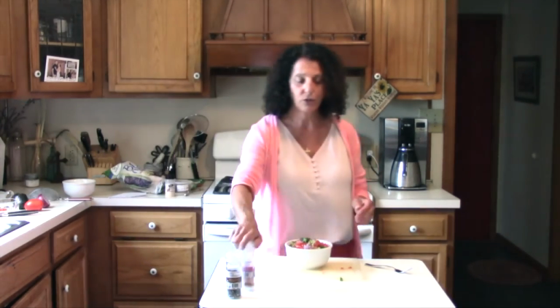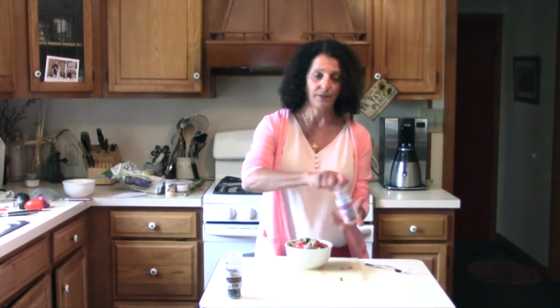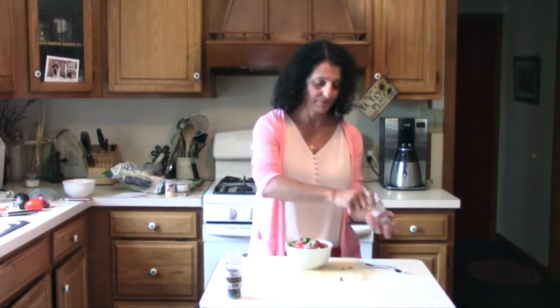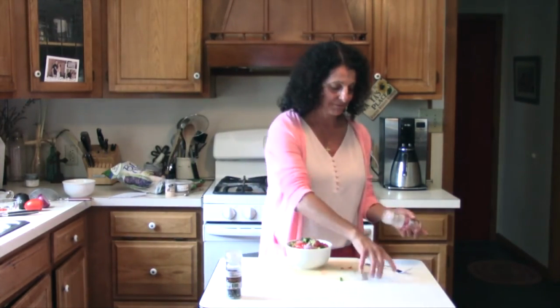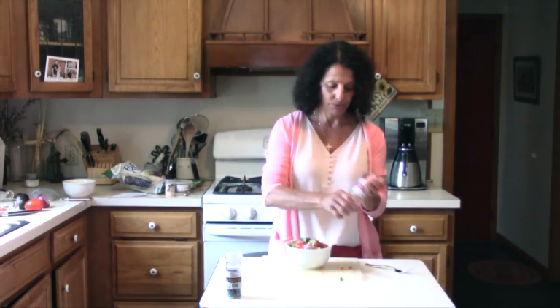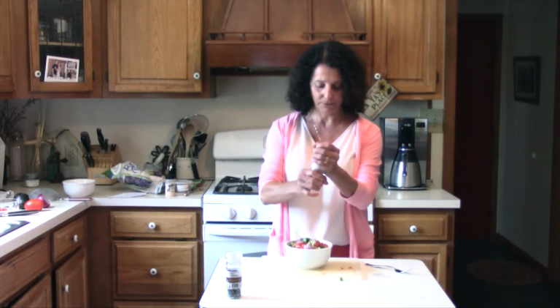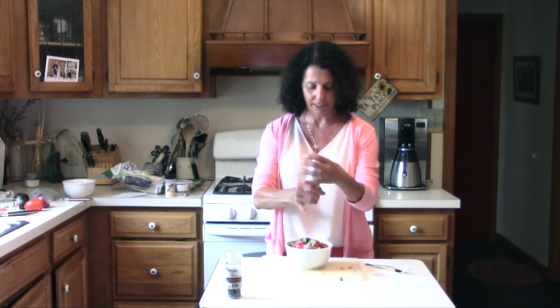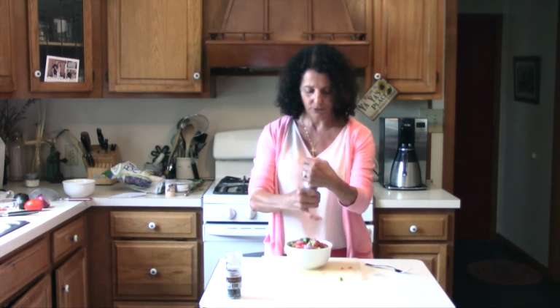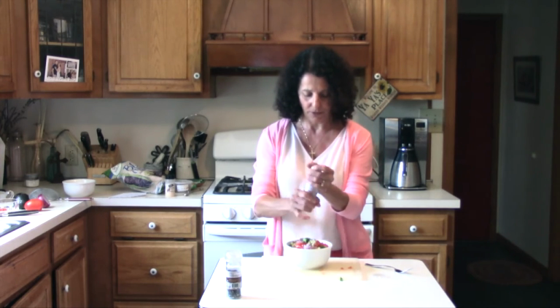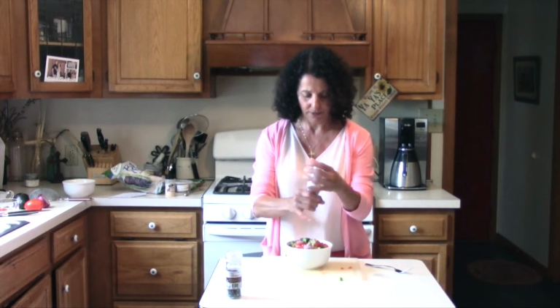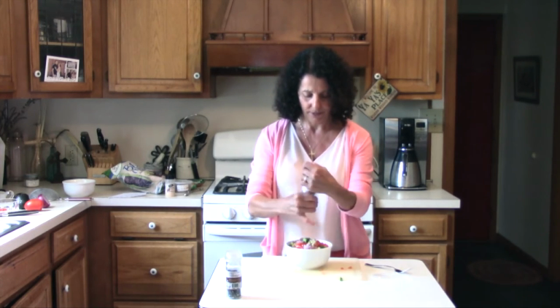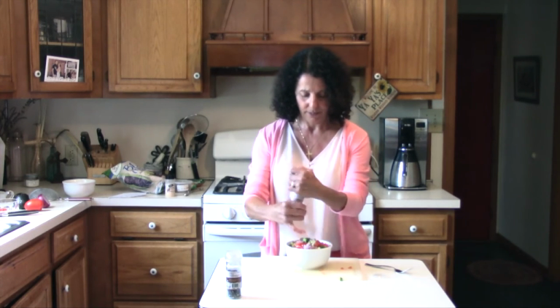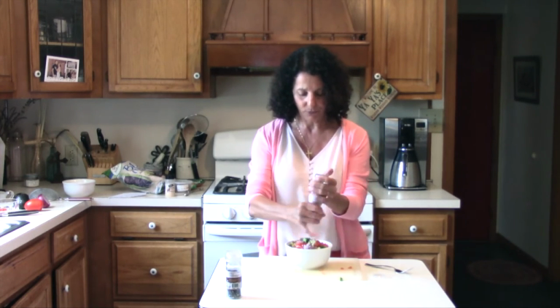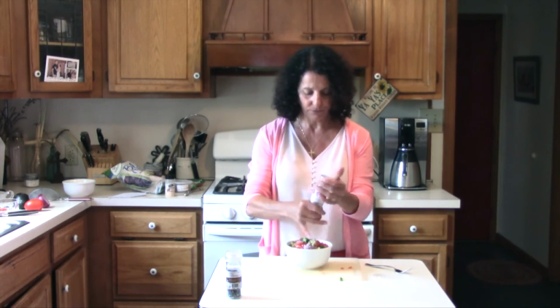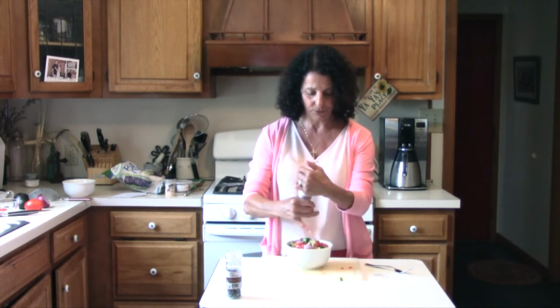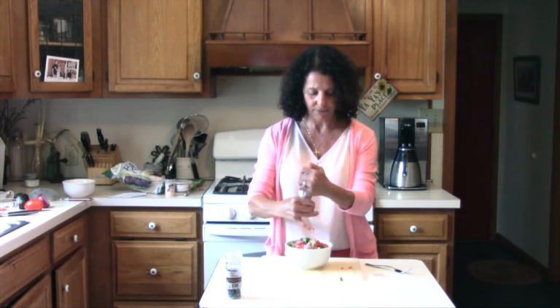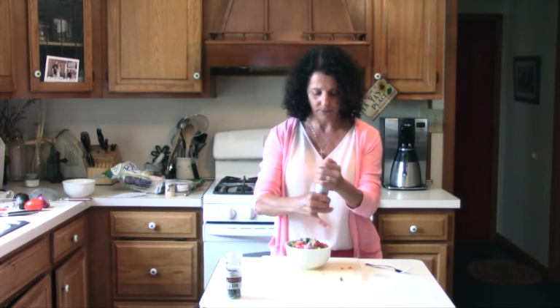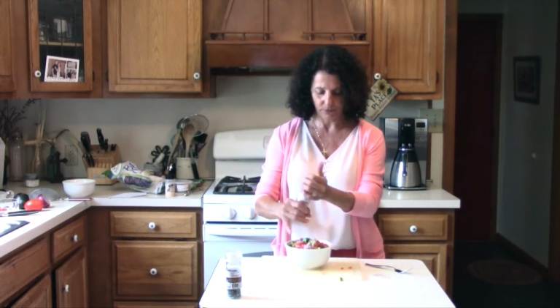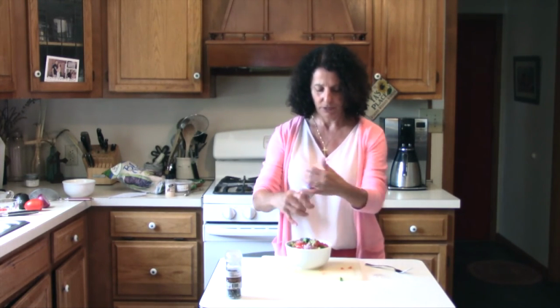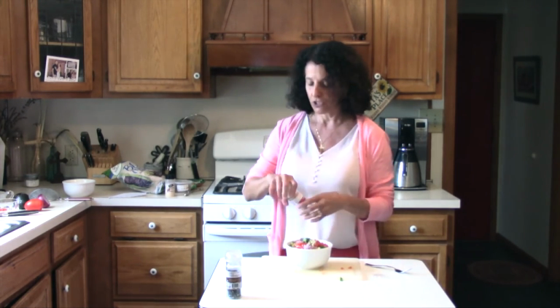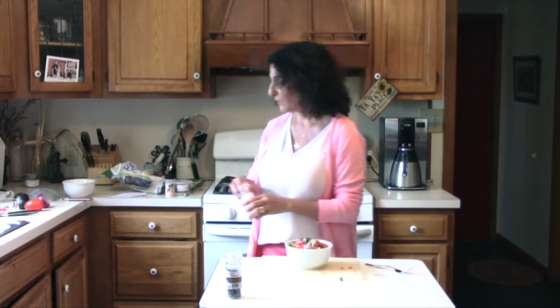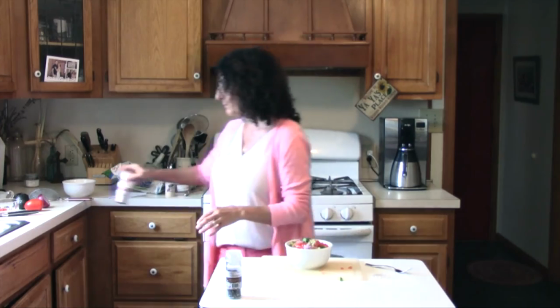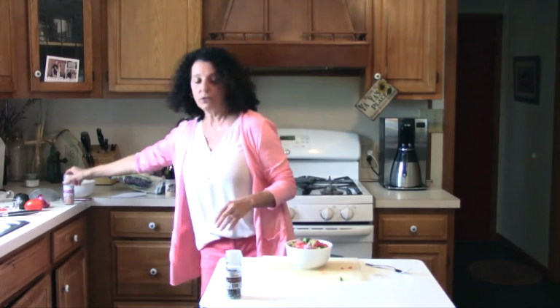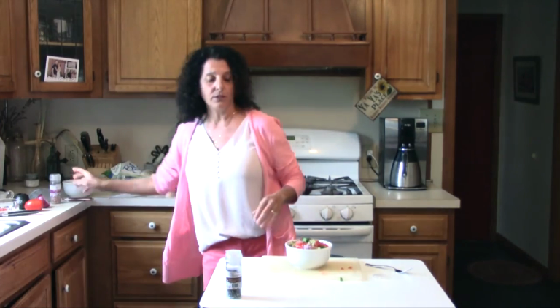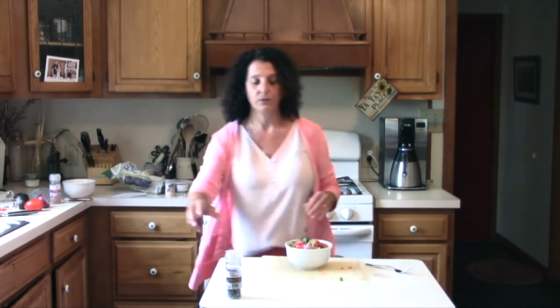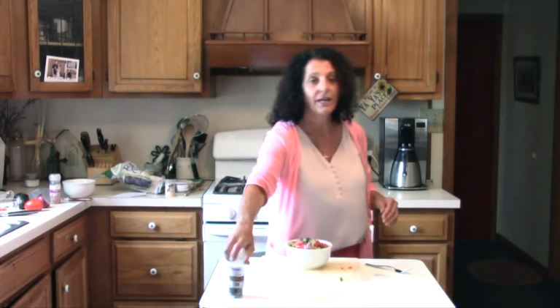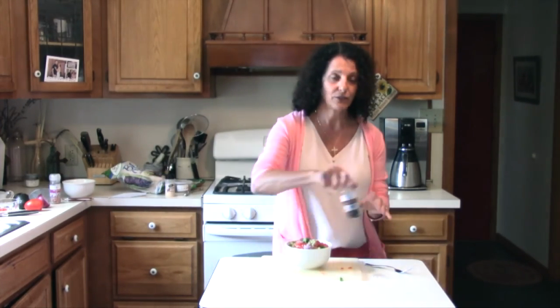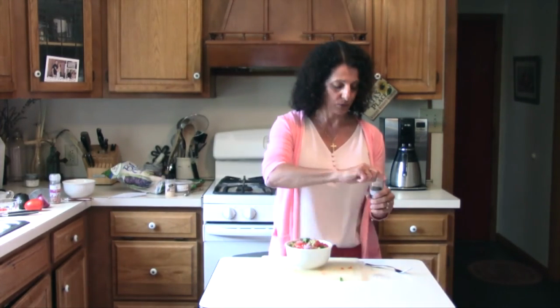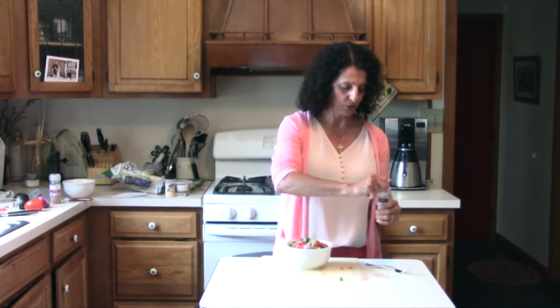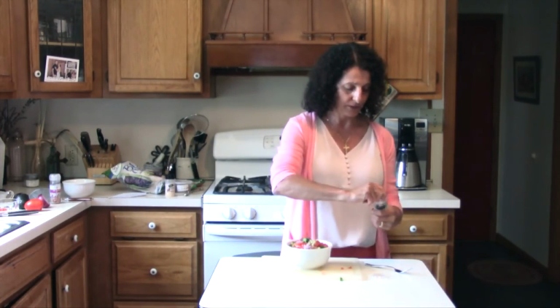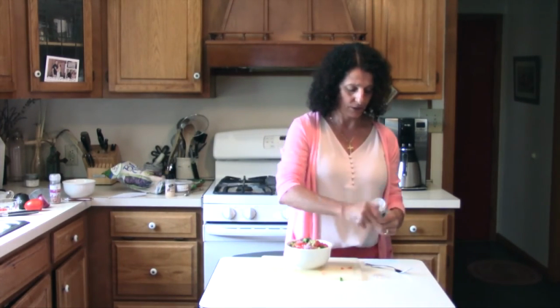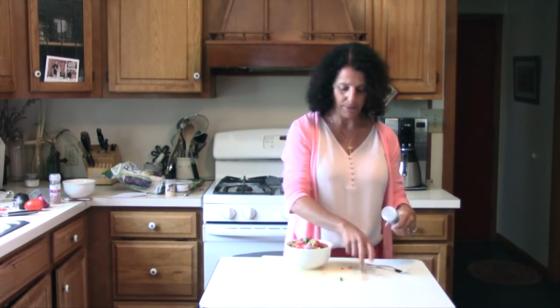Our salt — we can't forget our salt. And of course if you don't have the shaker, any salt will do. And a little pepper.